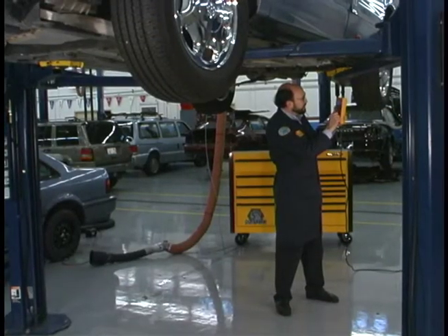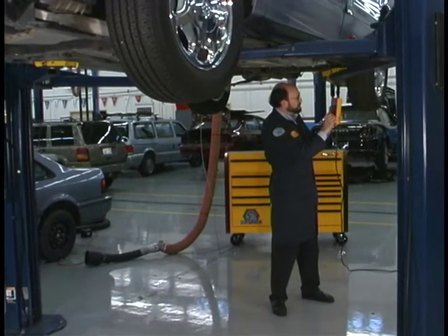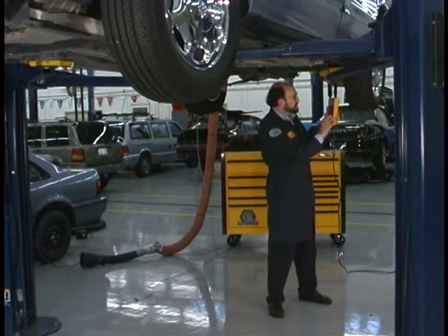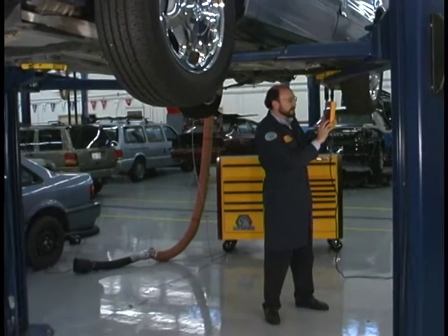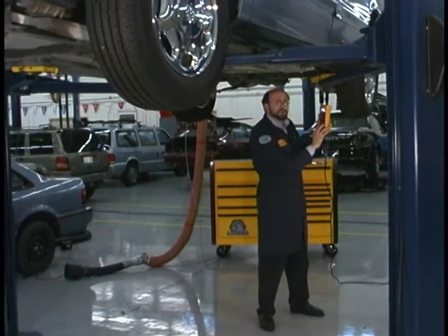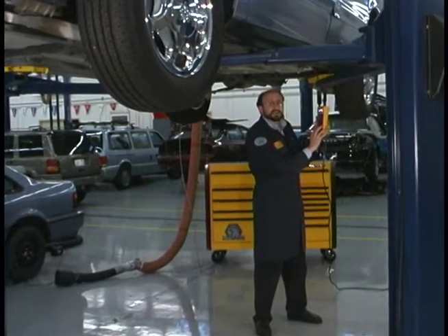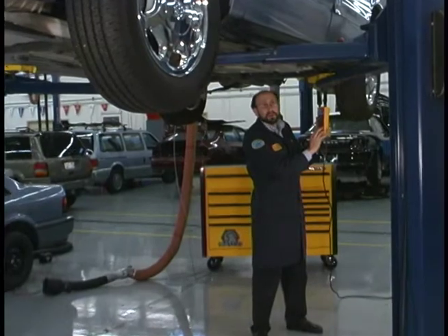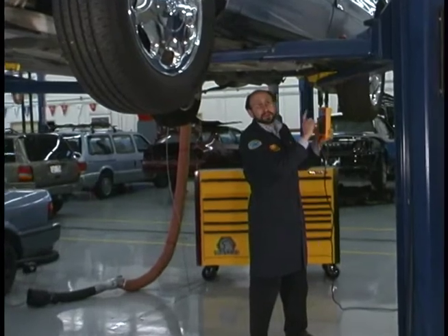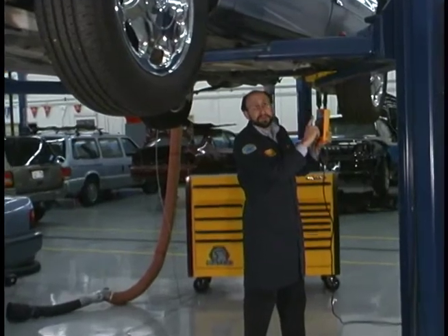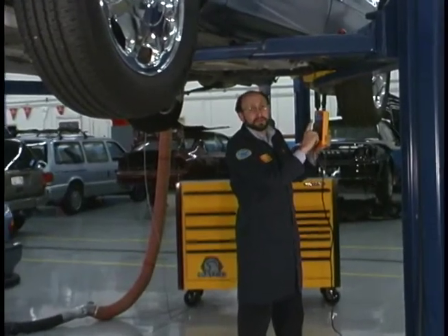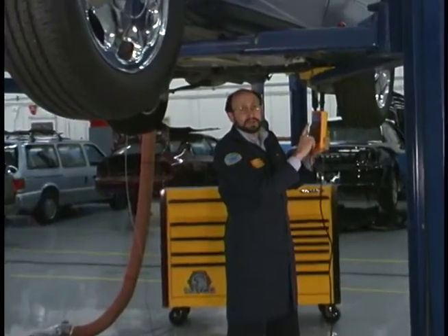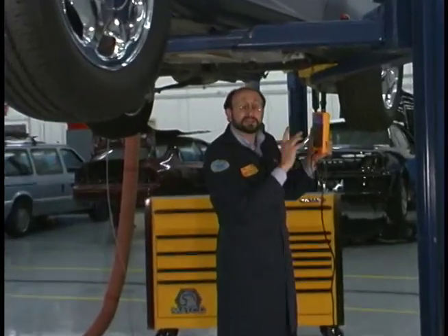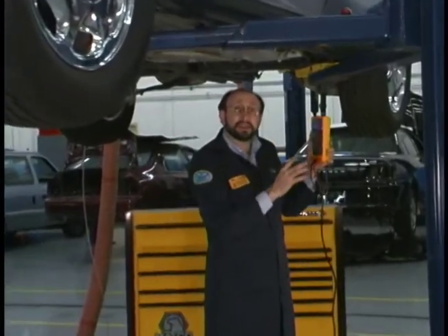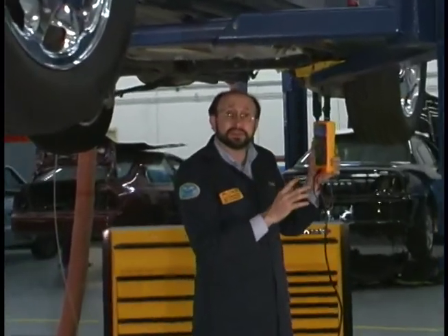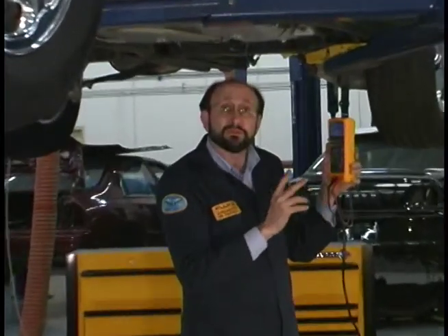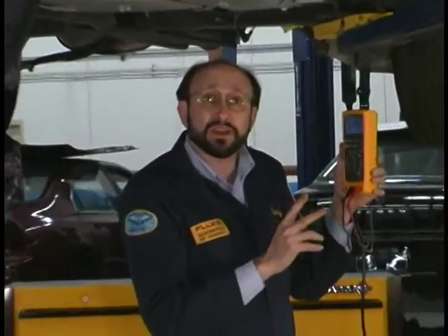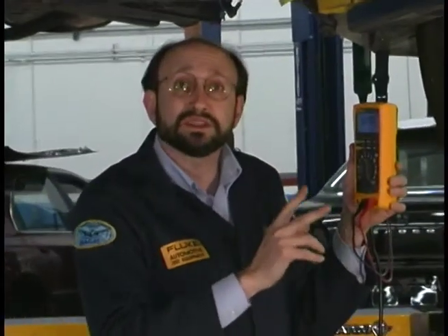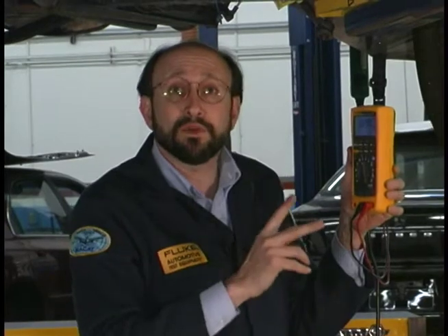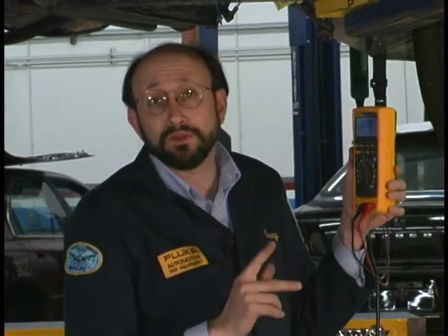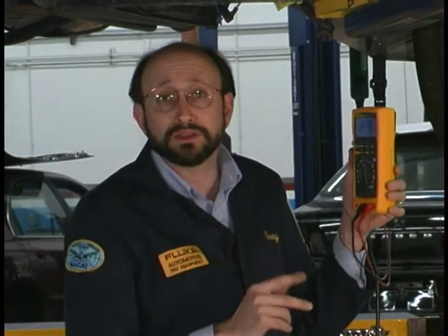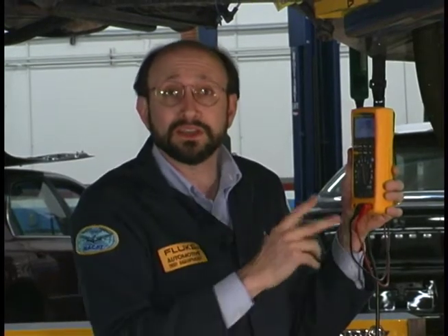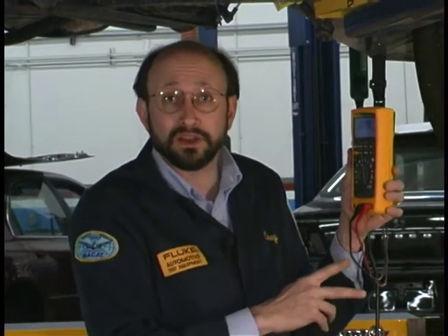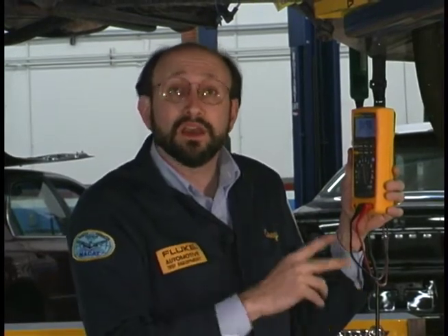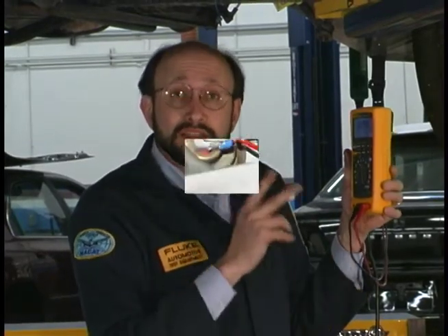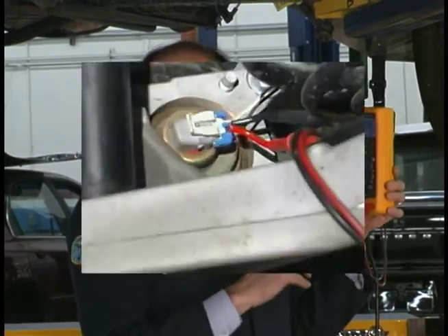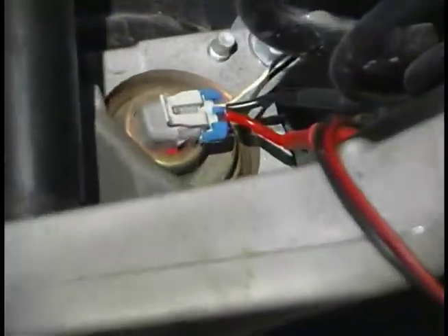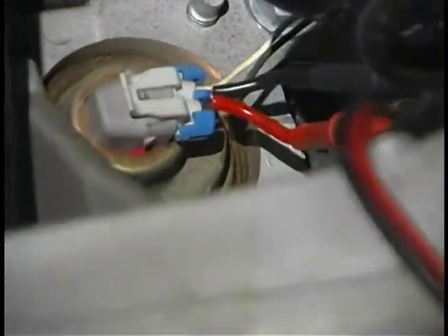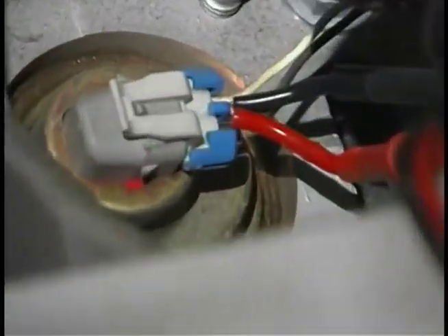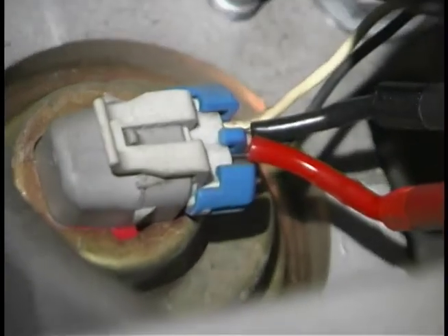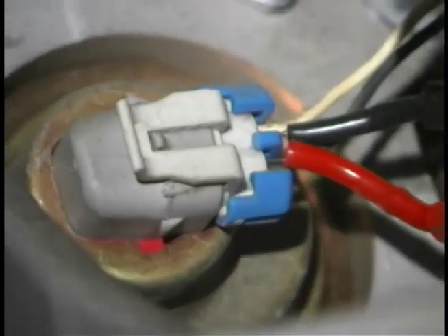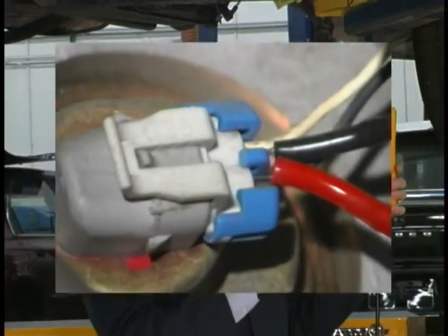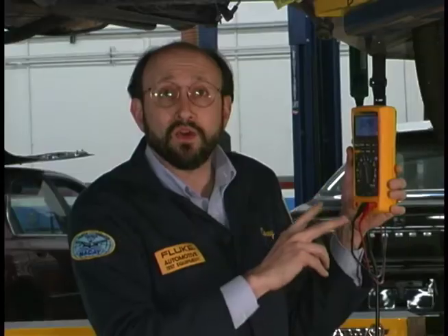Wheel speed sensors are another important test. I'm hooked up to this ABS wheel speed sensor. It's a magnetic sensor, so it's important that you don't simply ground one of the wires and hook to the sensor. The sensor is designed with a small coil inside, so you have to hook across that coil.